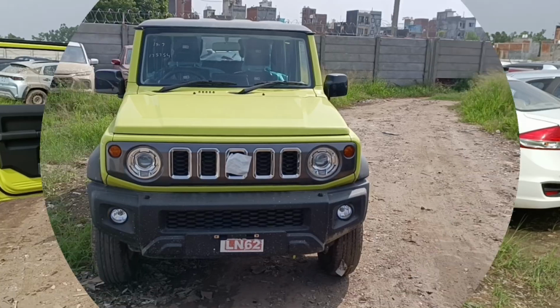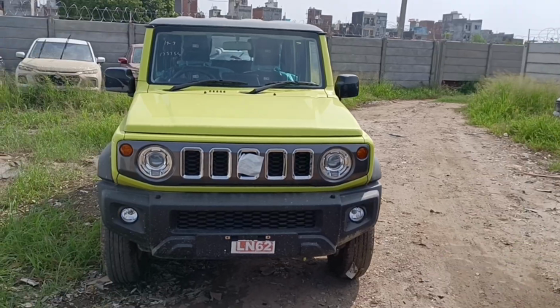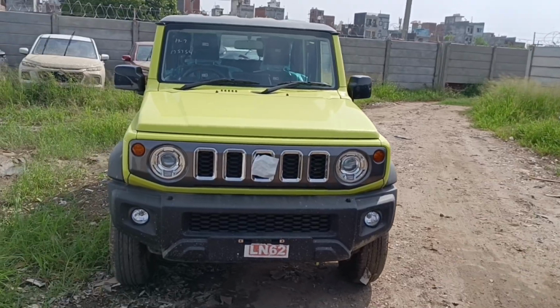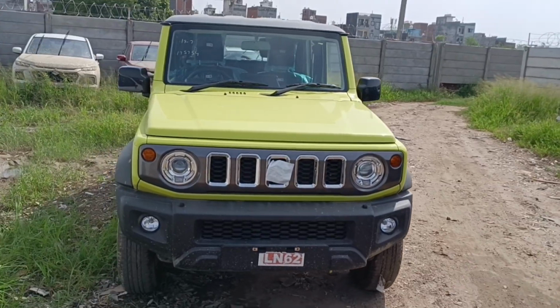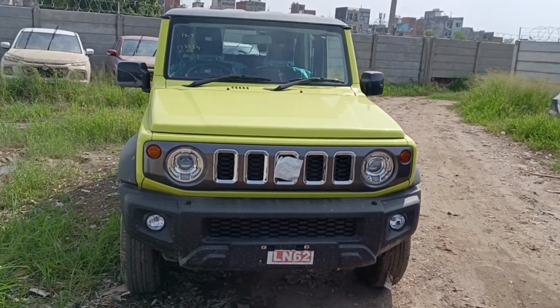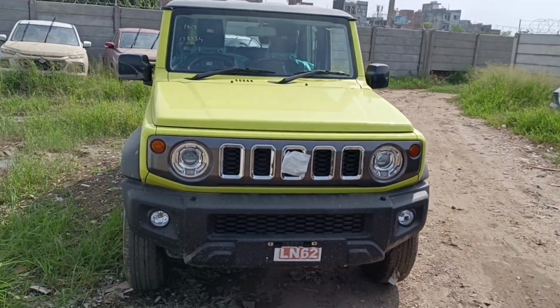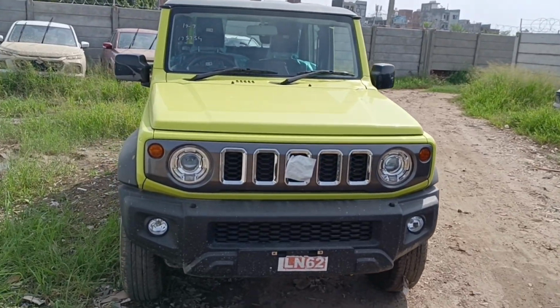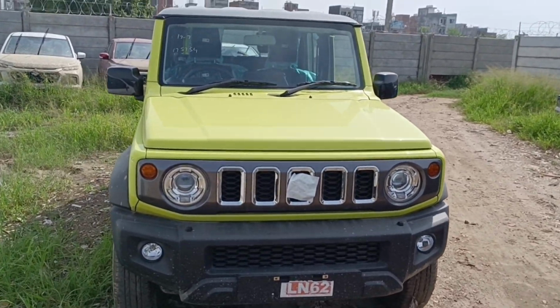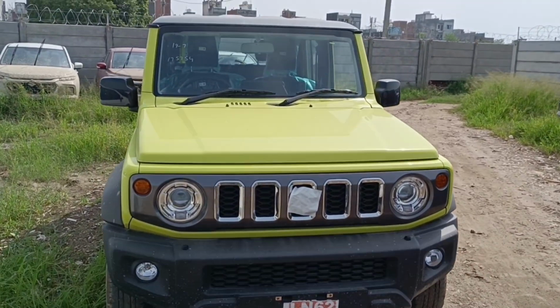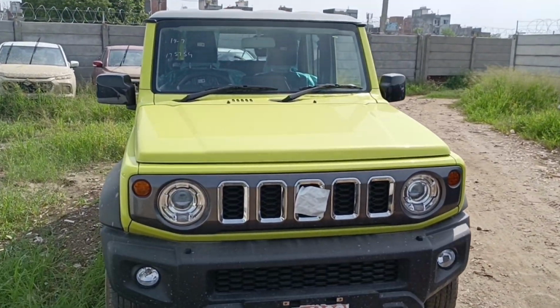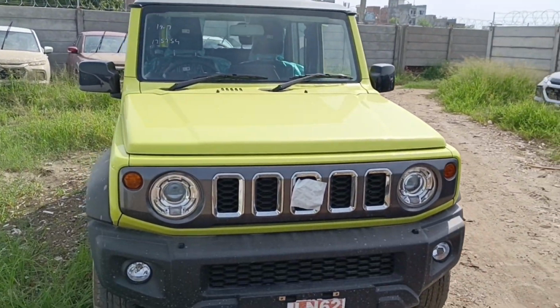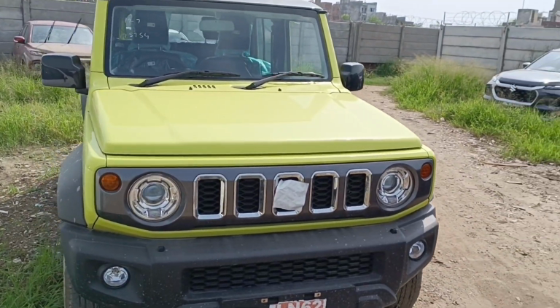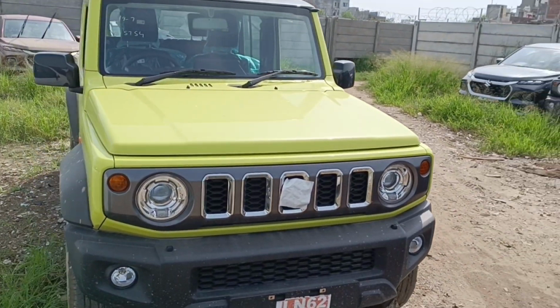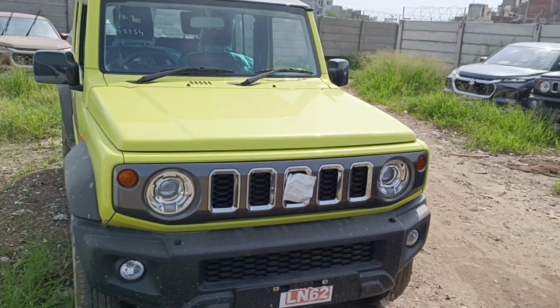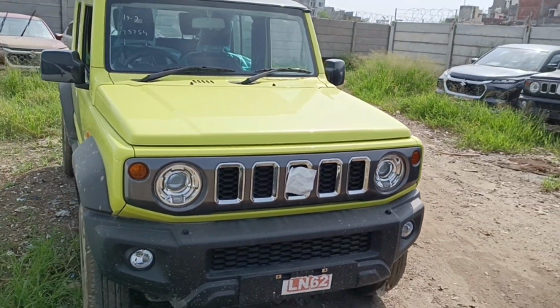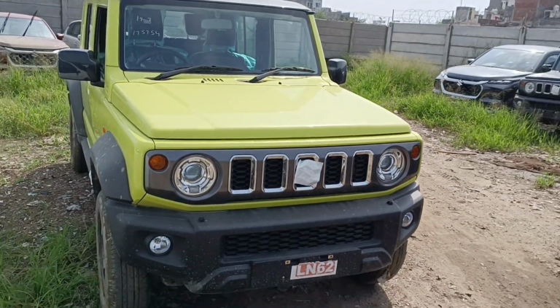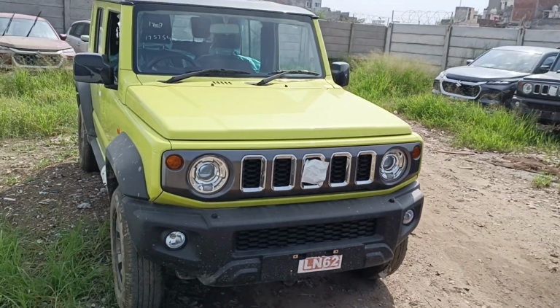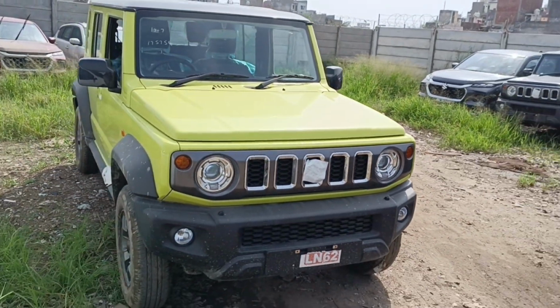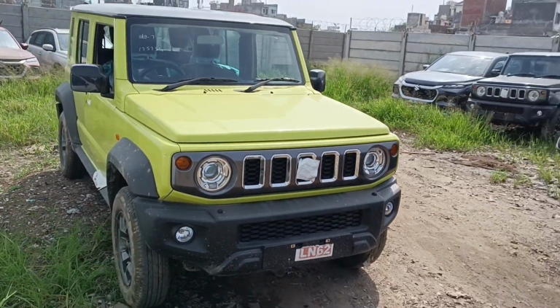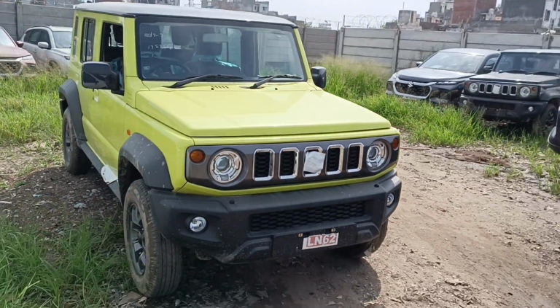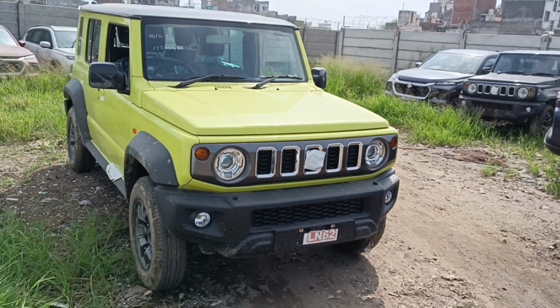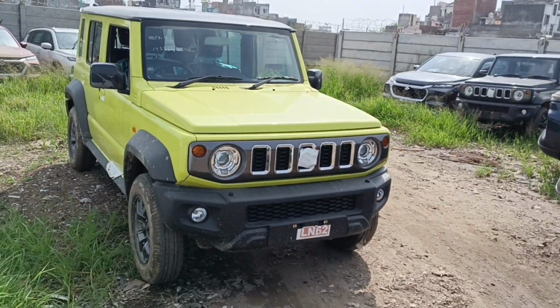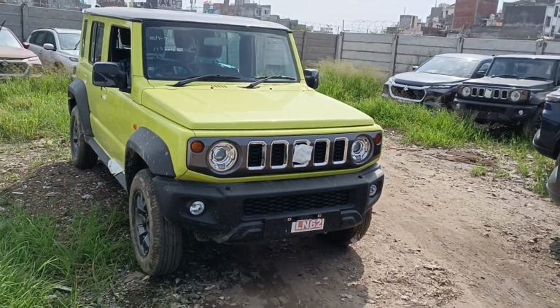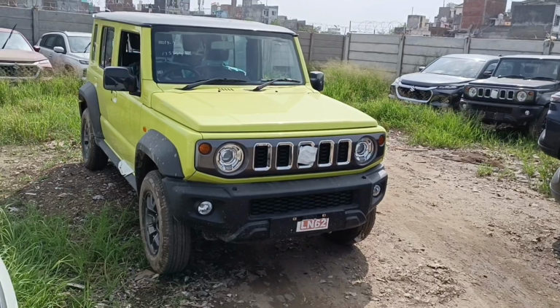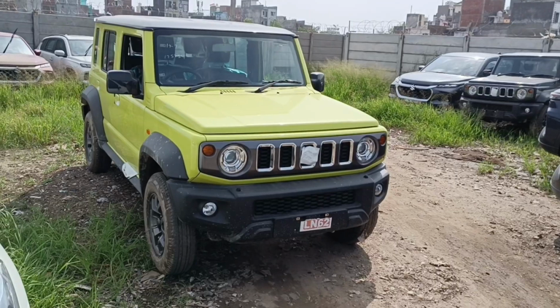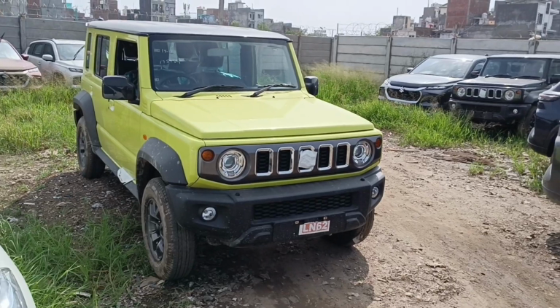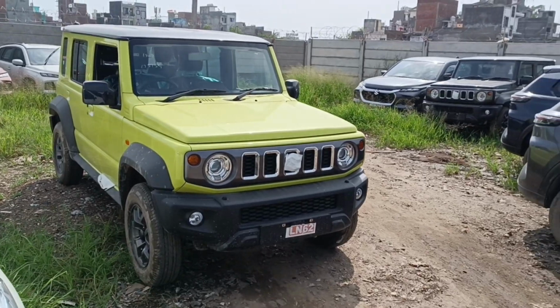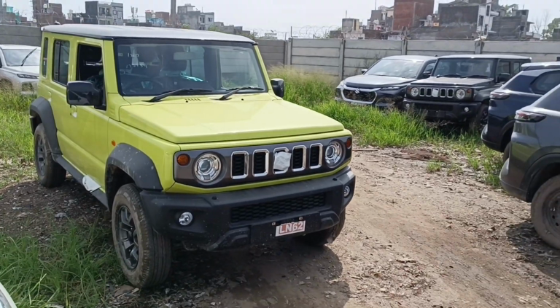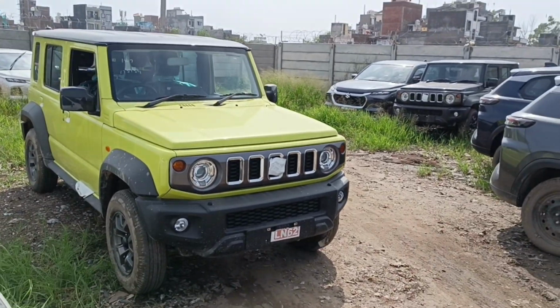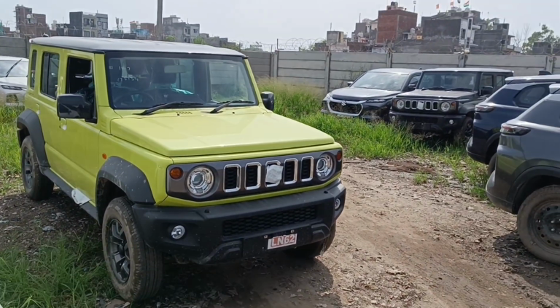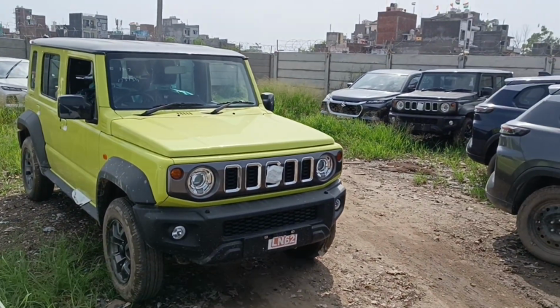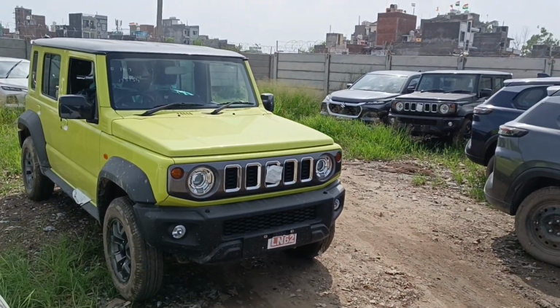Hello, my name is Mr. Guardi. This is the Maruti Suzuki Jimny. This is the Alpha Dual Tone variant.